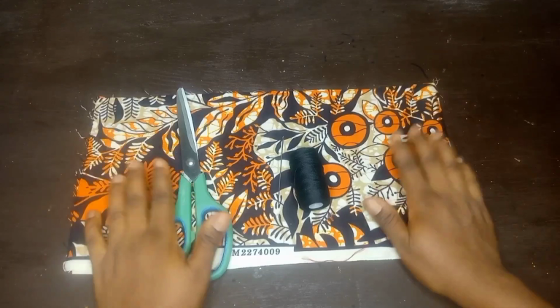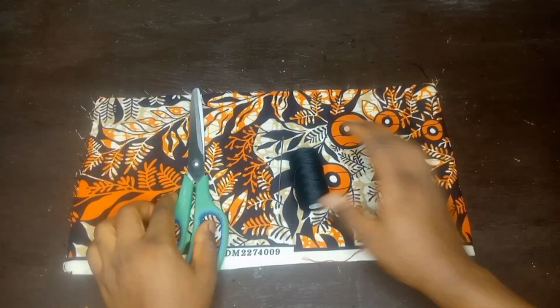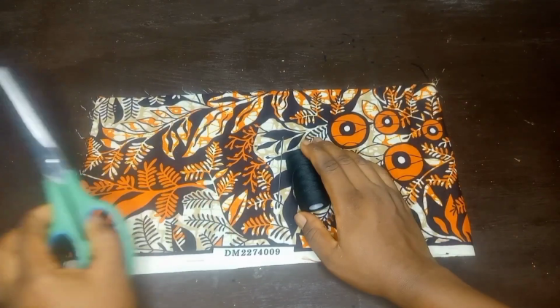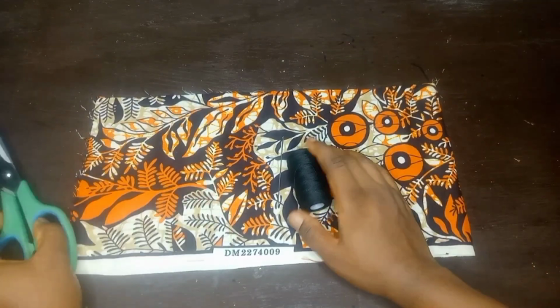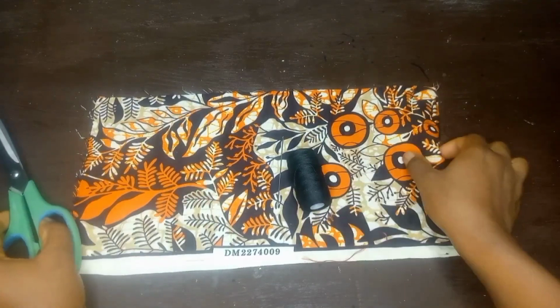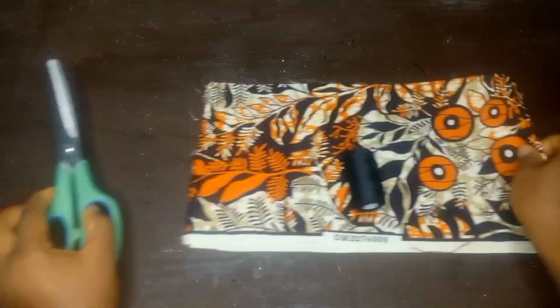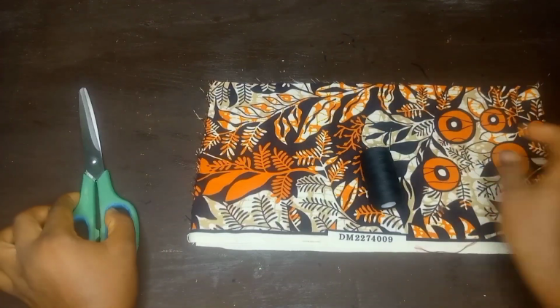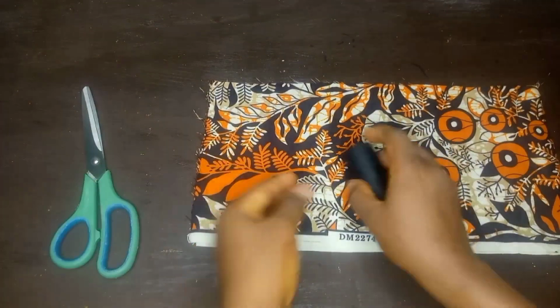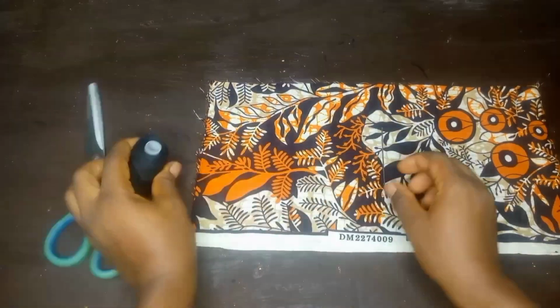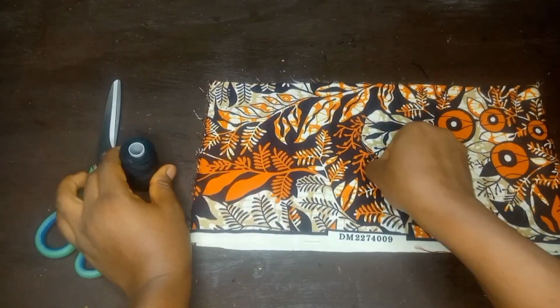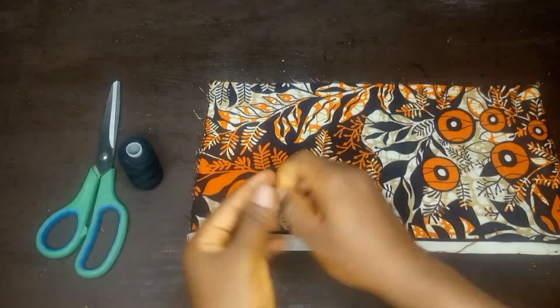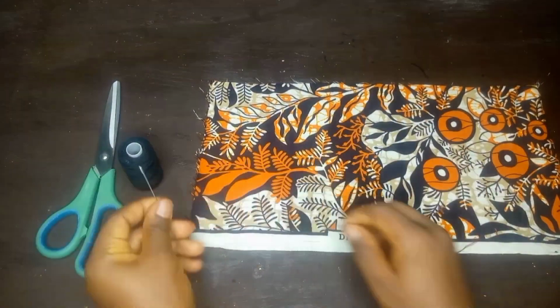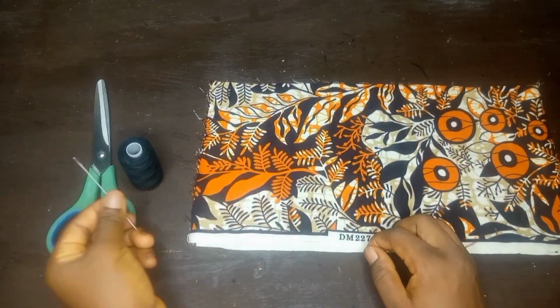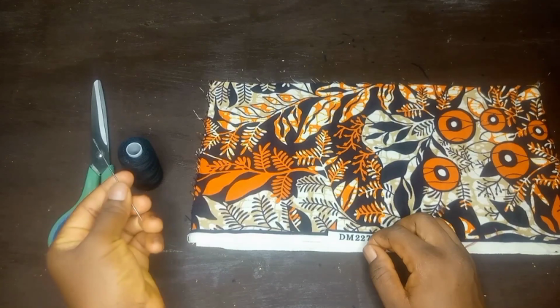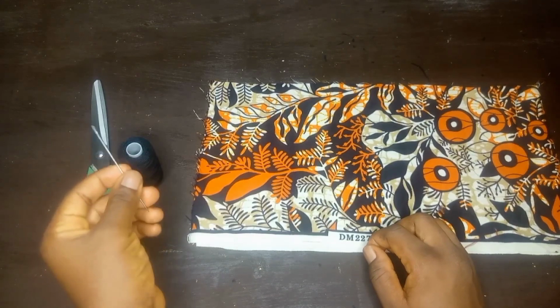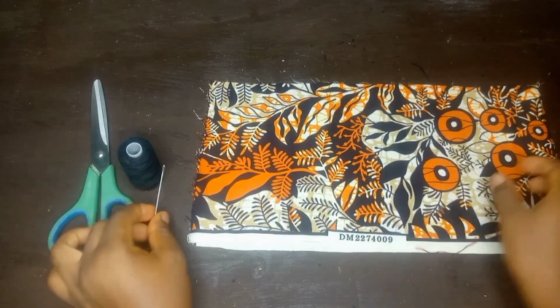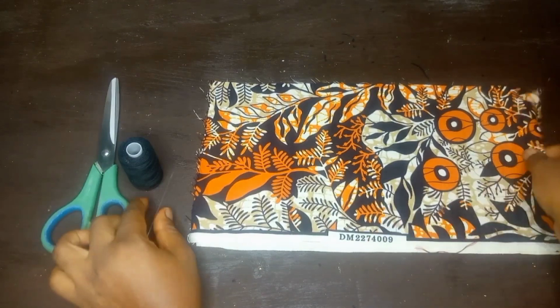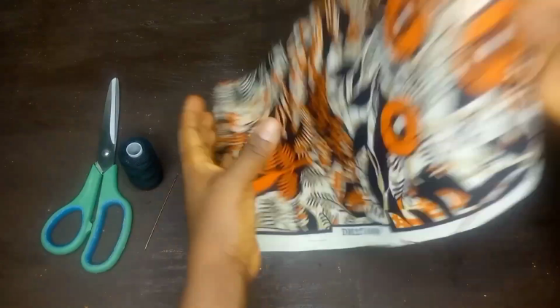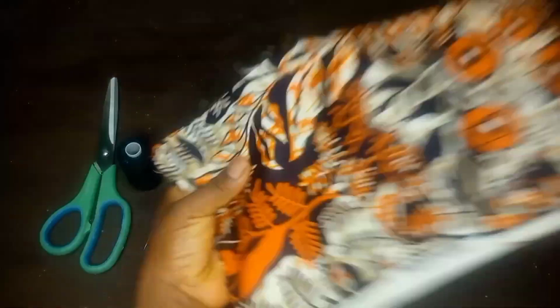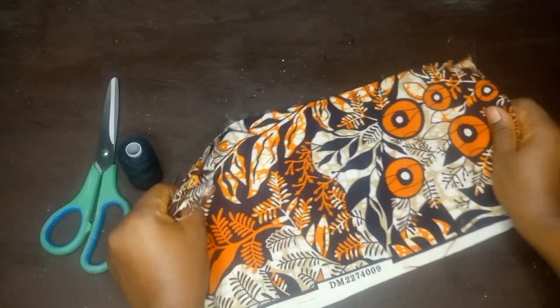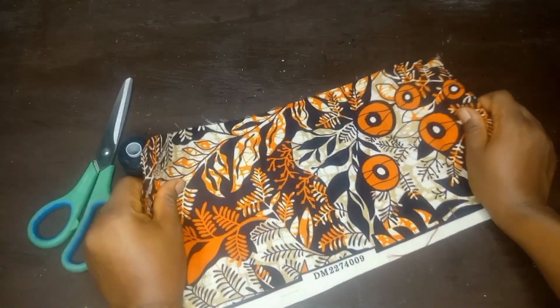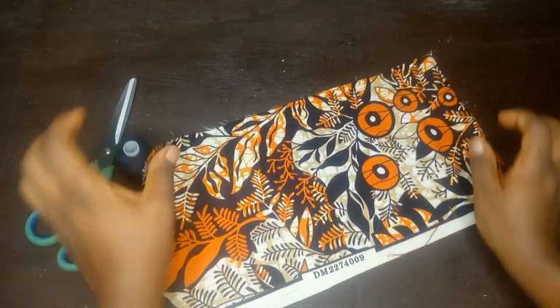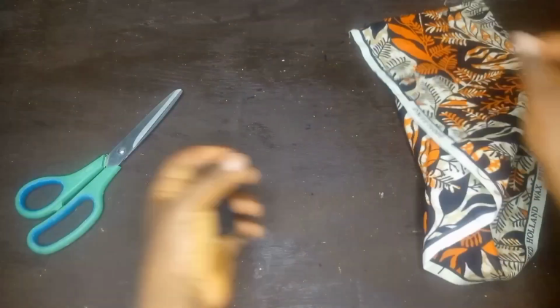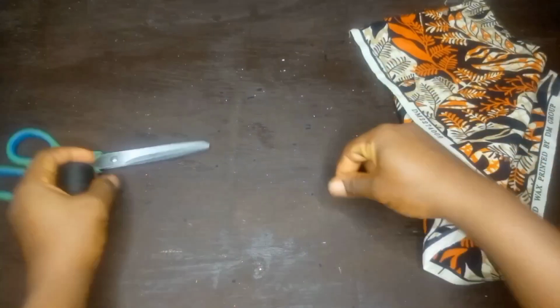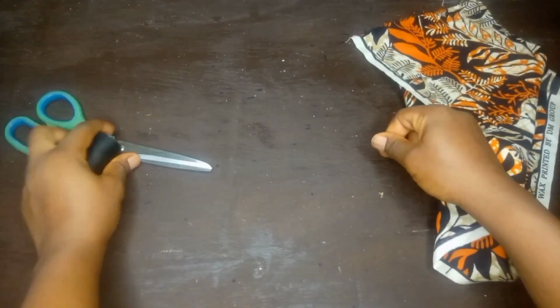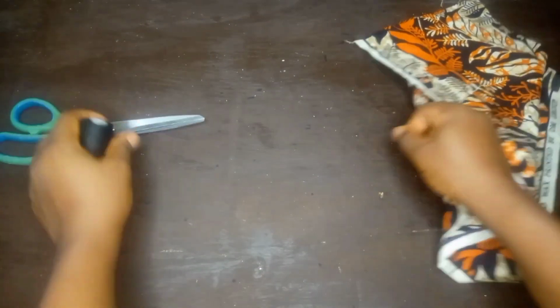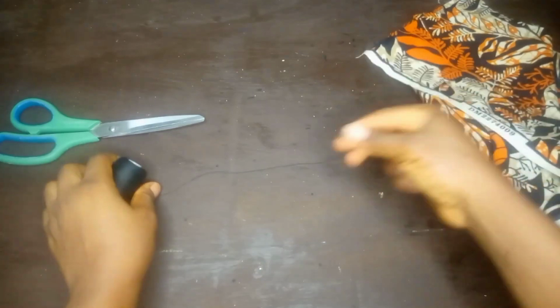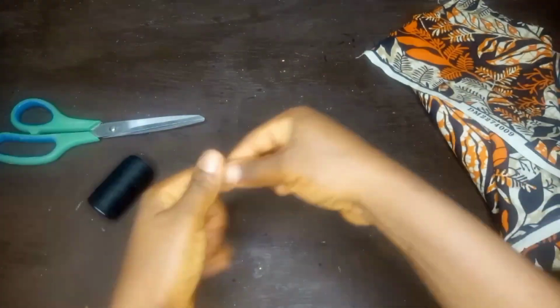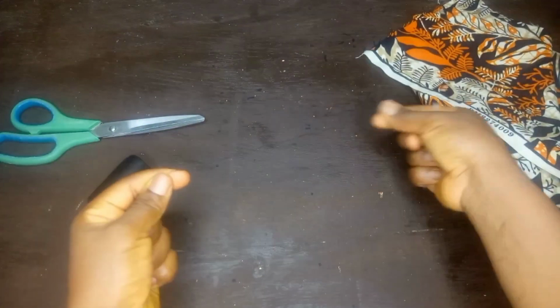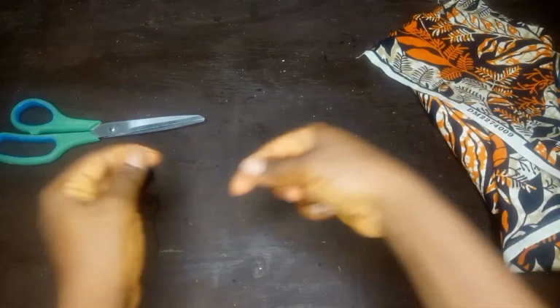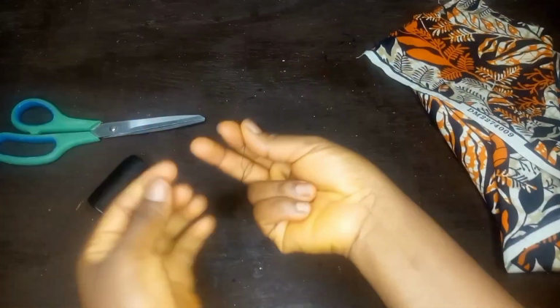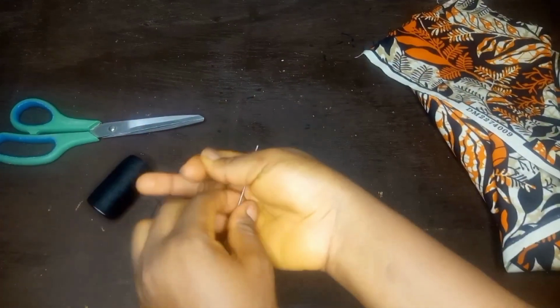Hi guys, in today's video I'm going to share with you how to make your guardas using needle and thread. The first thing you do is make sure that the fabric you are going to use is three times the size of whatever you want to do — whether it's your round sleeve, waist, or wherever you're making the guardas.